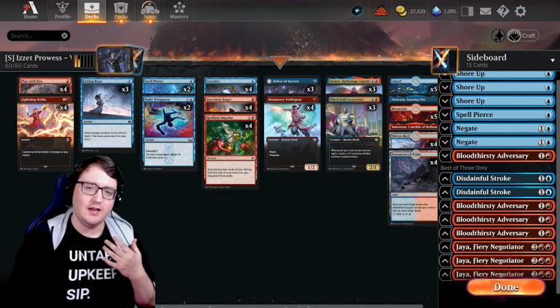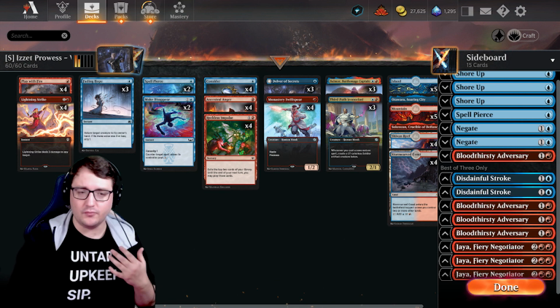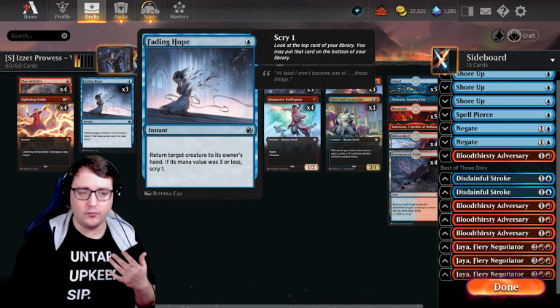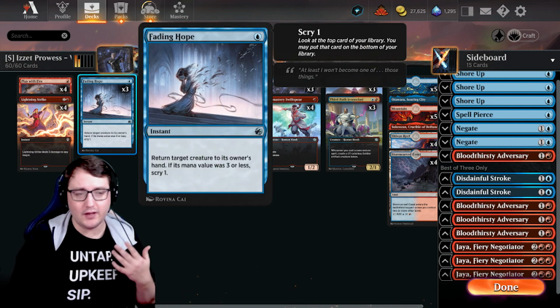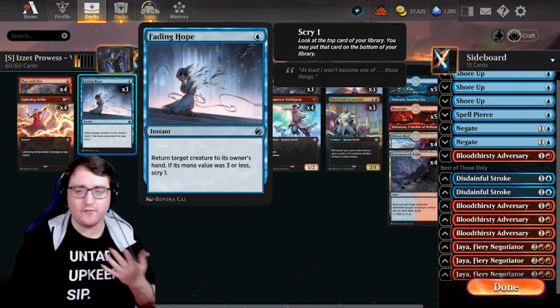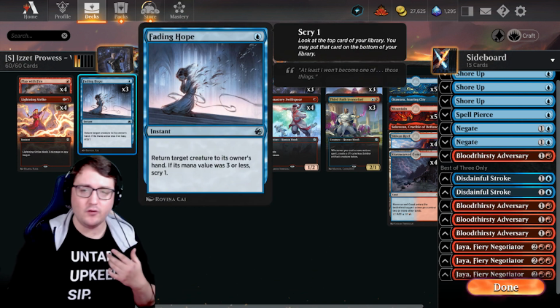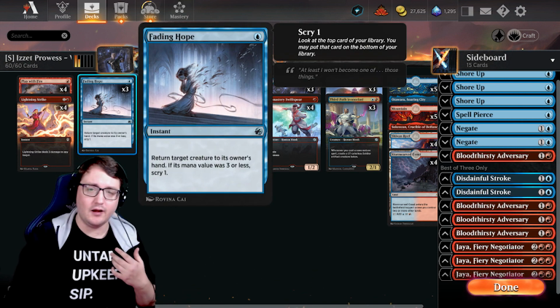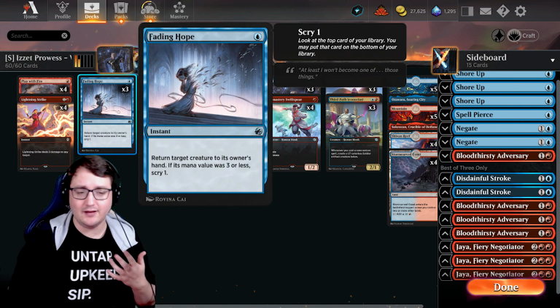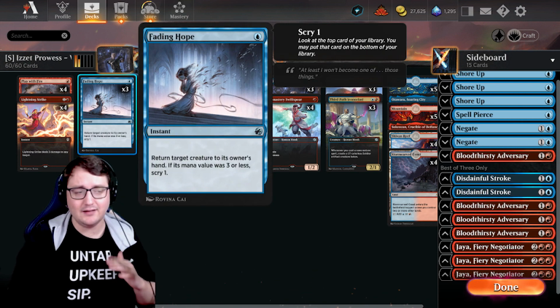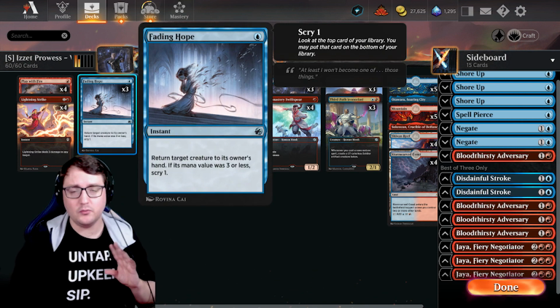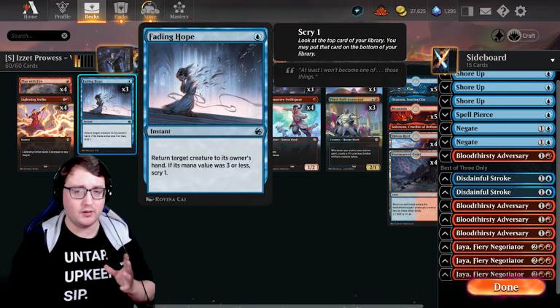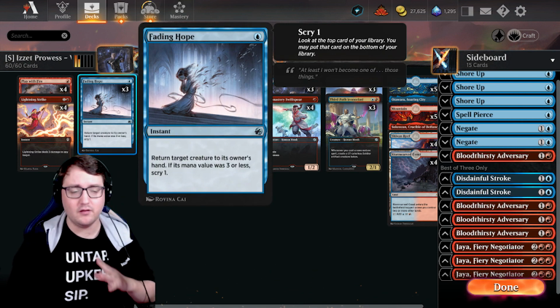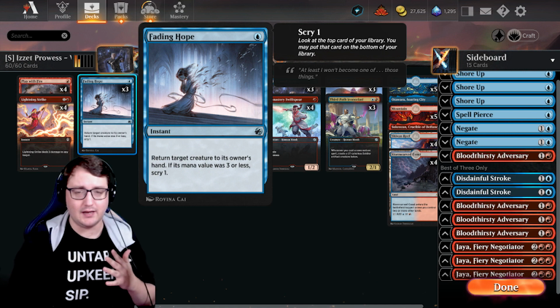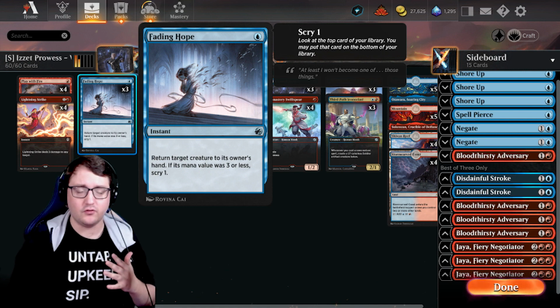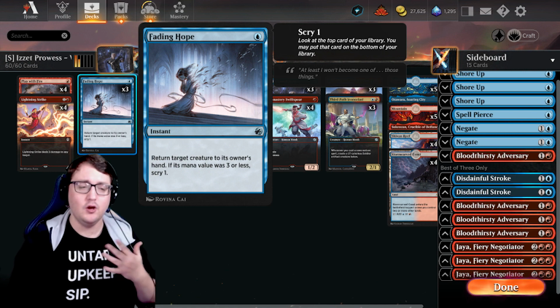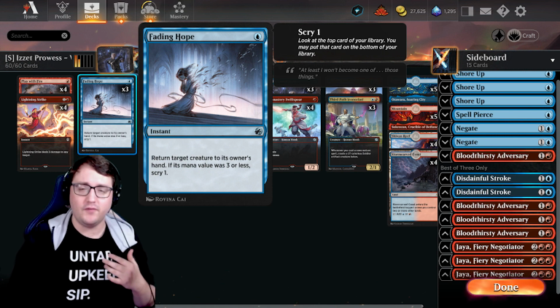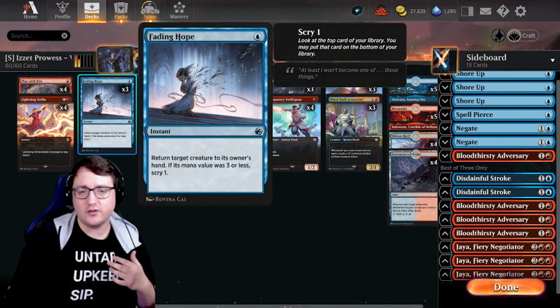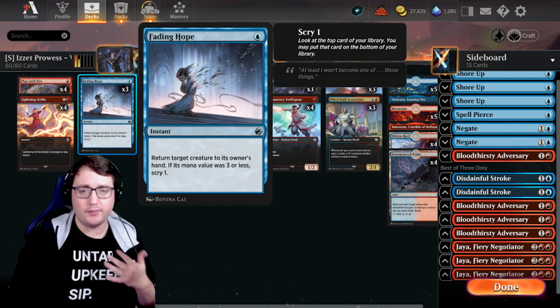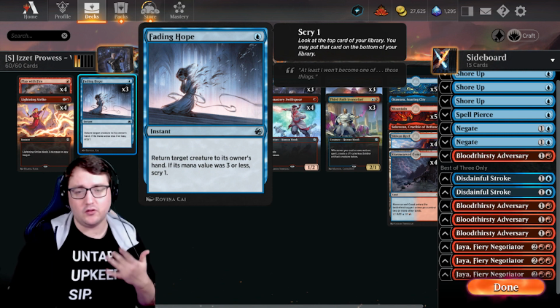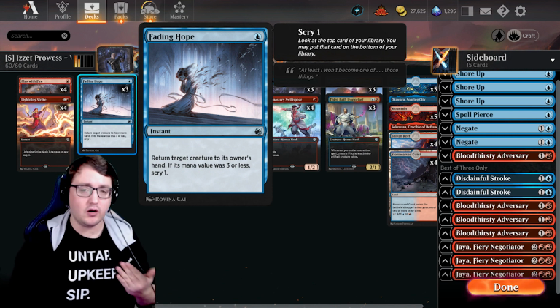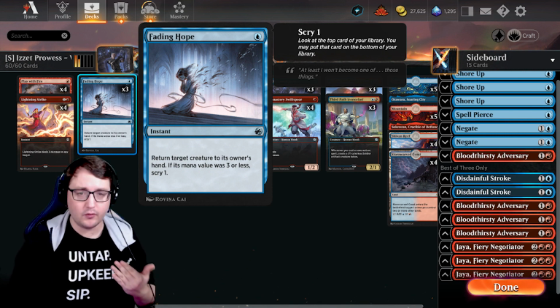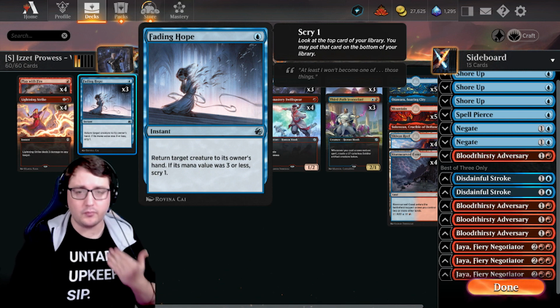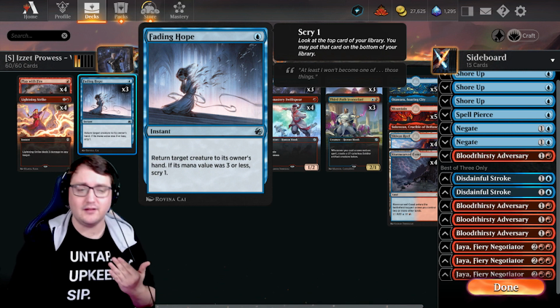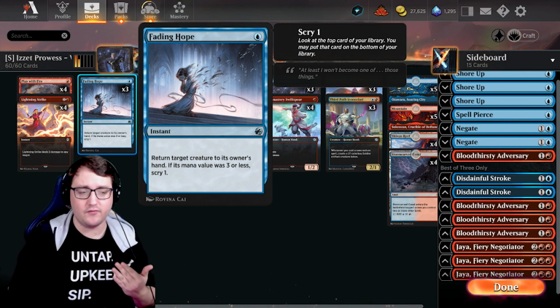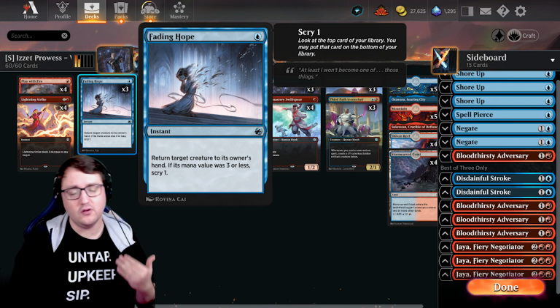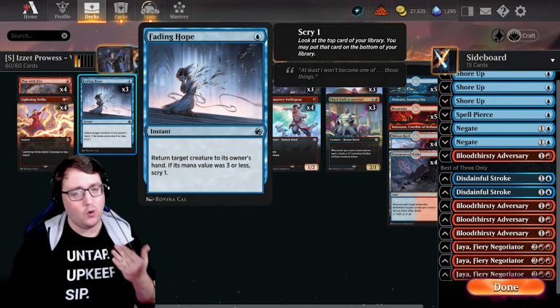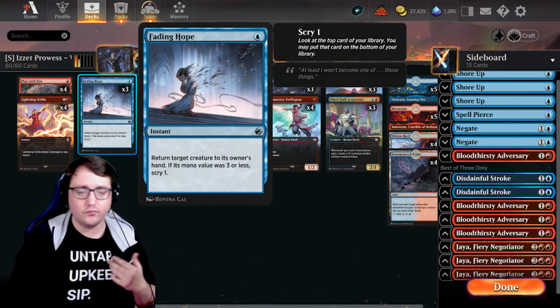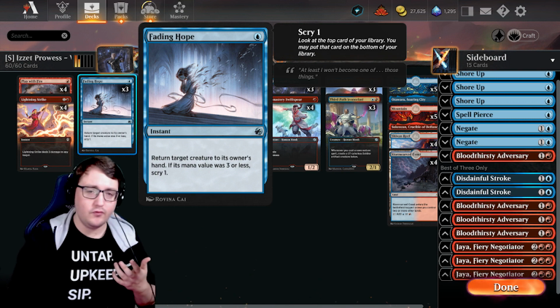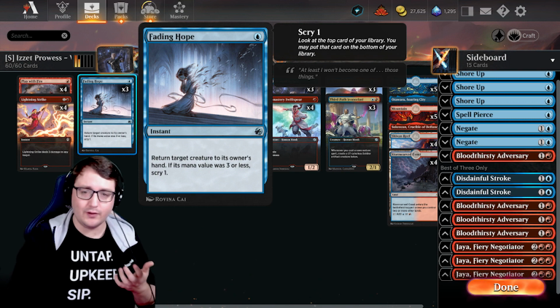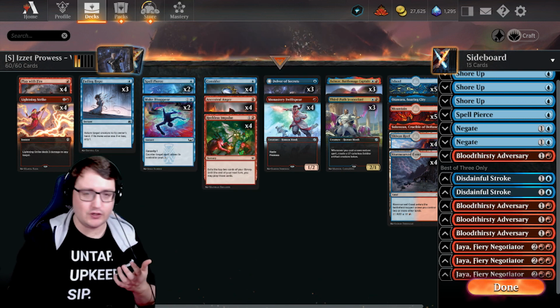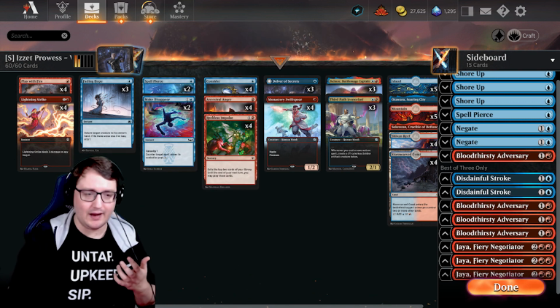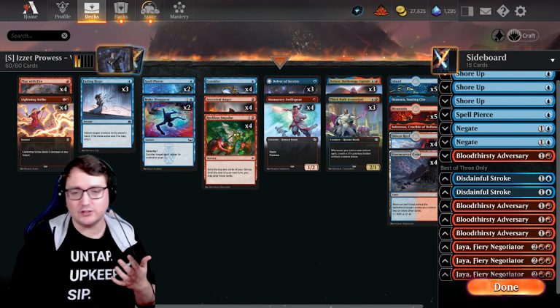In terms of removal, we have Fading Hope. Acting in a similar way to Play With Fire in getting to scry, but Fading Hope is going to be able to bounce blockers off your opponent's board, protect one of your creatures, or remove an annoying creature your opponent has in general.